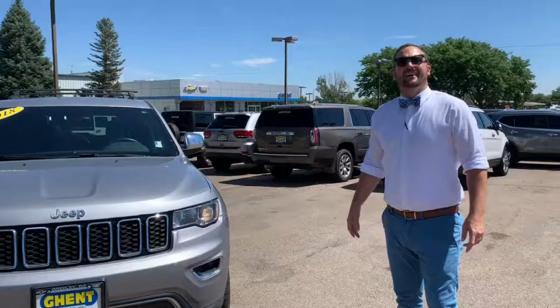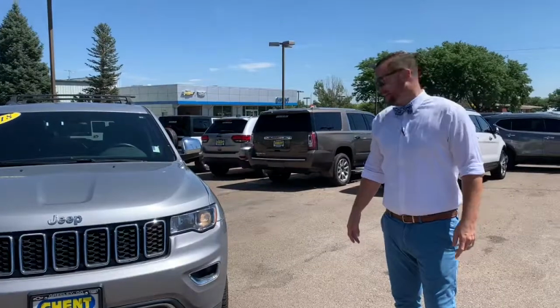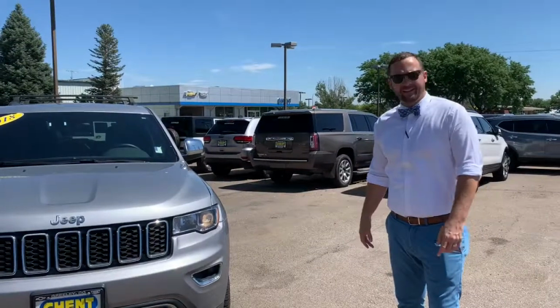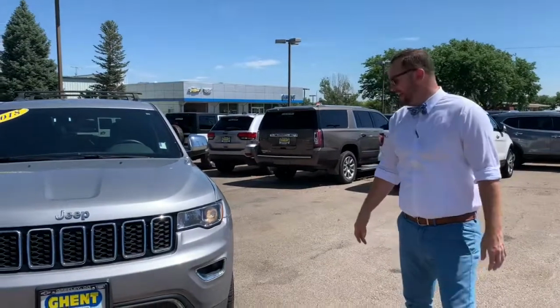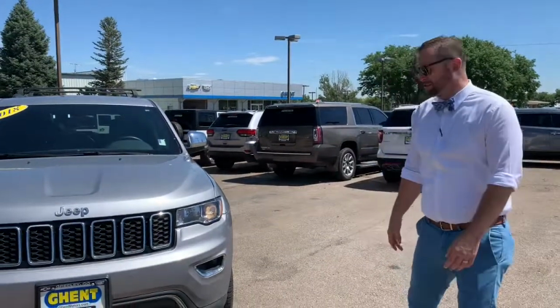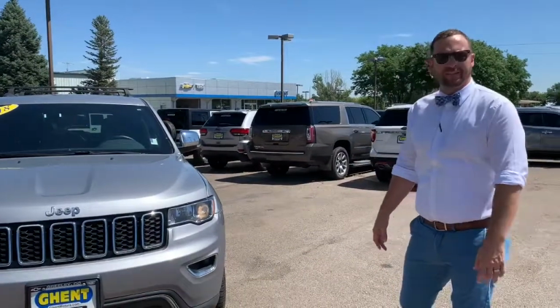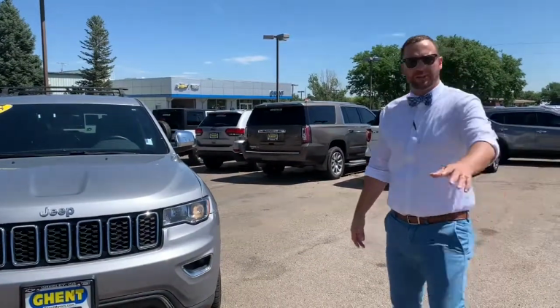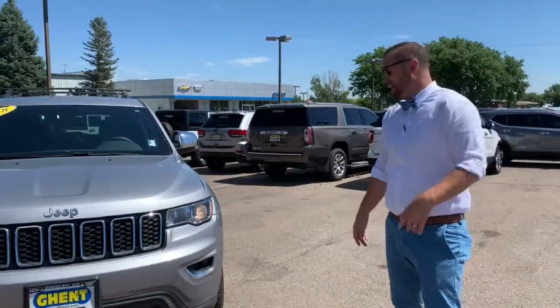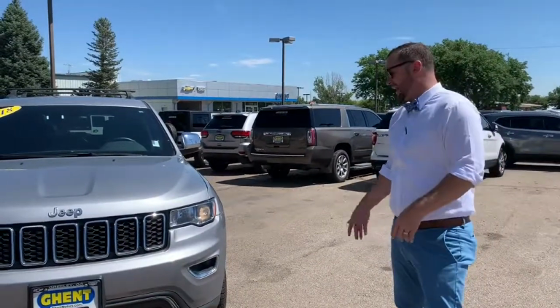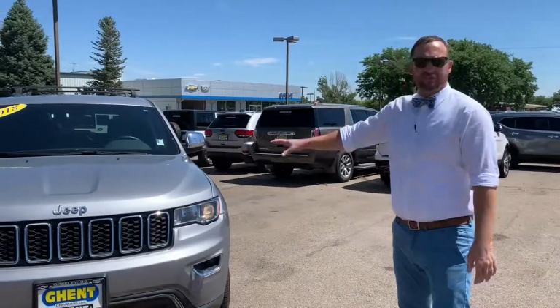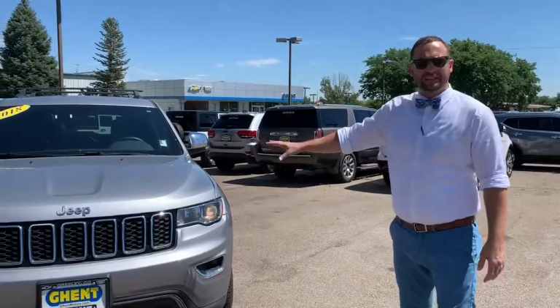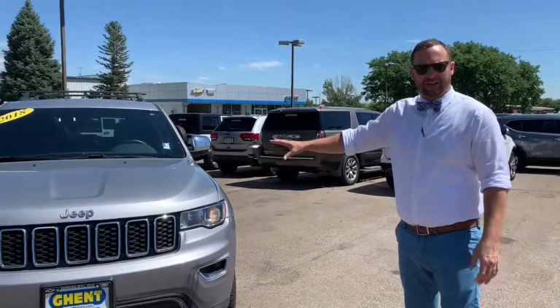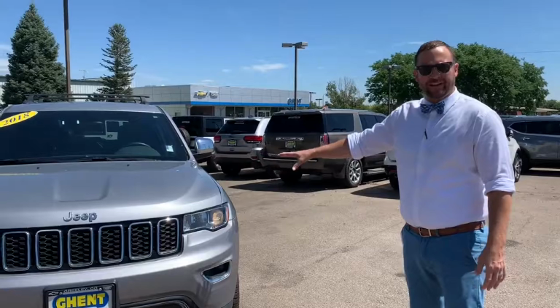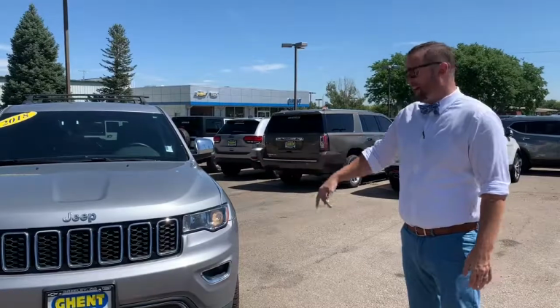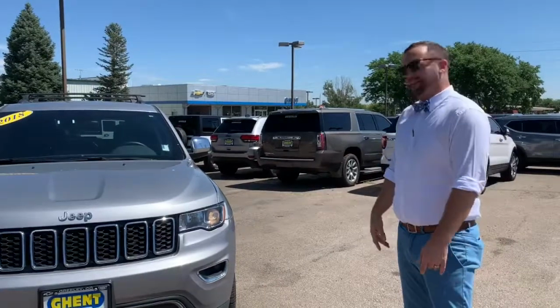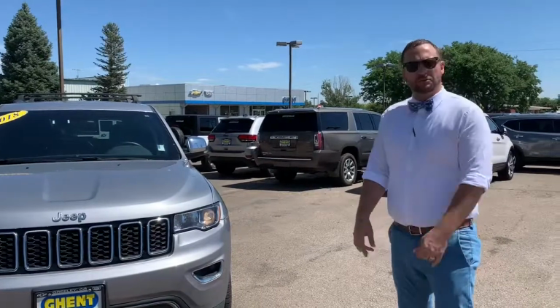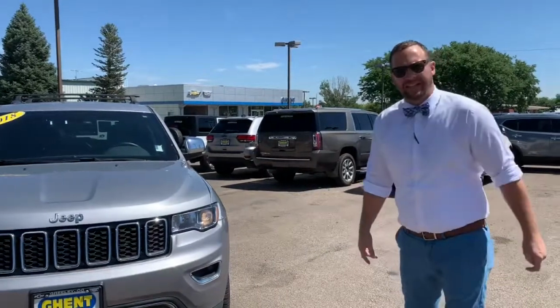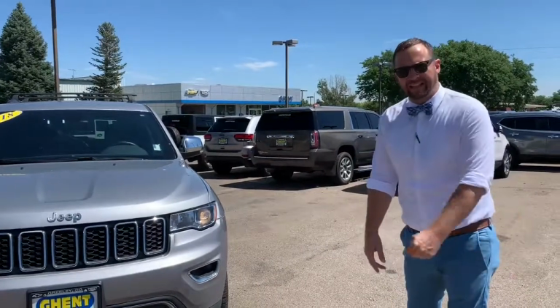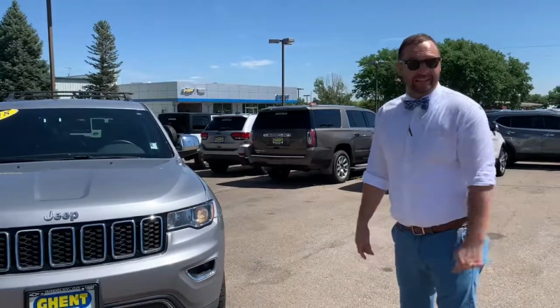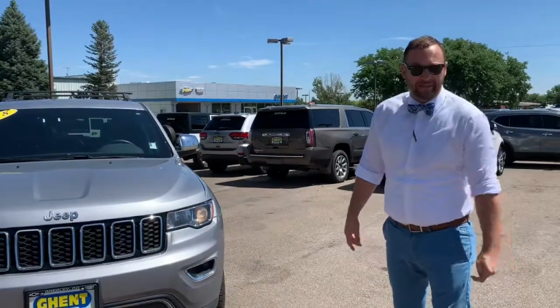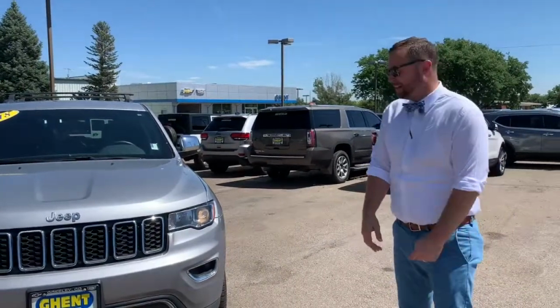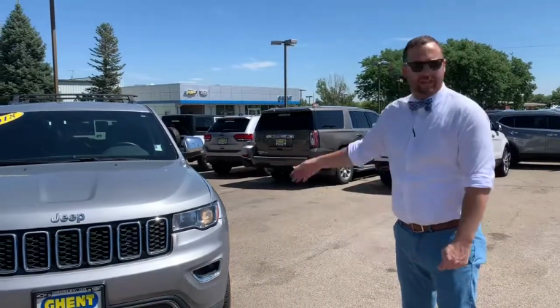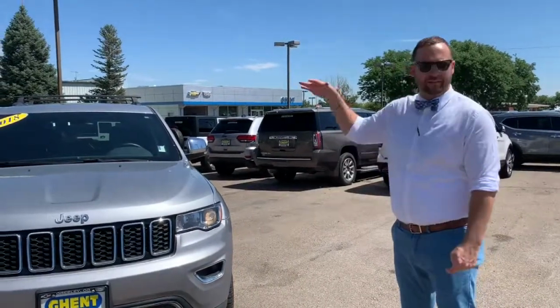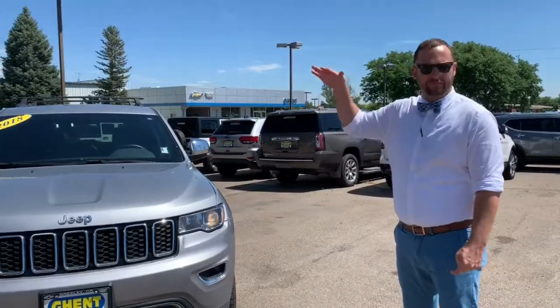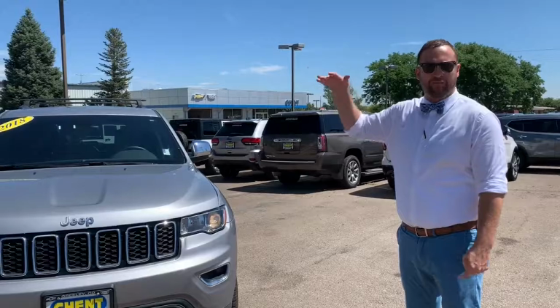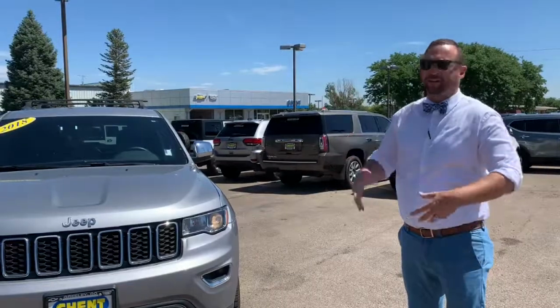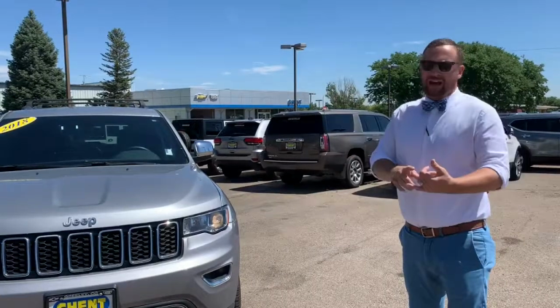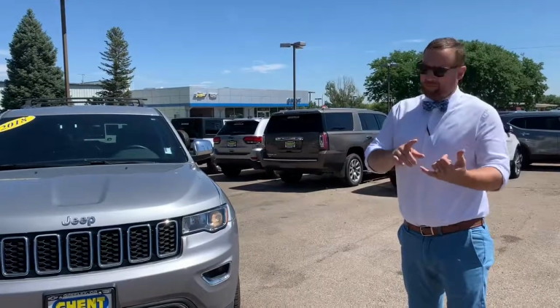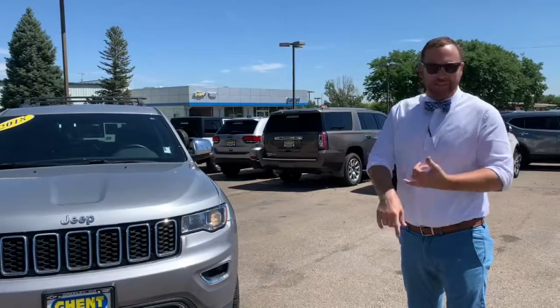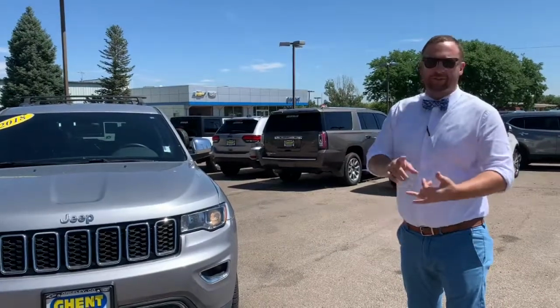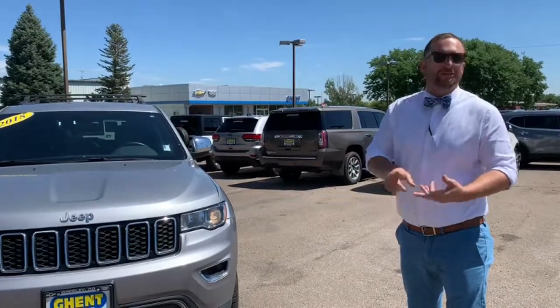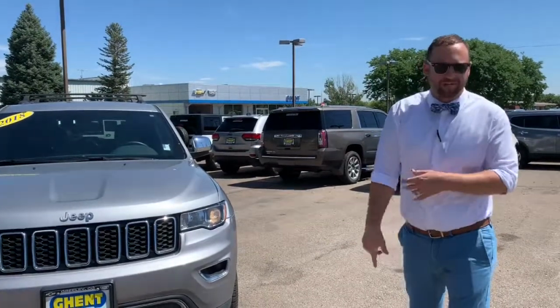Hello Anthony. I just wanted to visit you today, let you see the Jeep Grand Cherokee. This is a 2018. It is the Limited, so it's up there in the top spot as far as features, functions, and benefits.